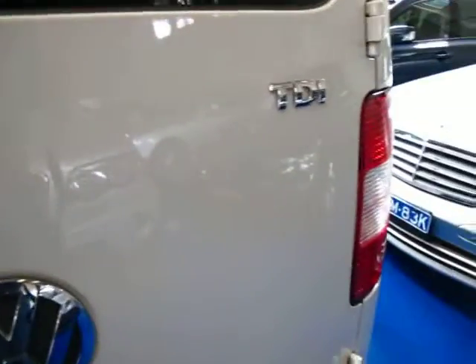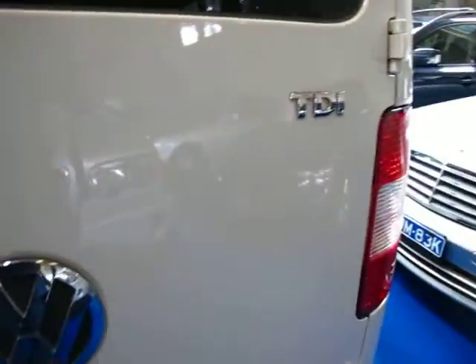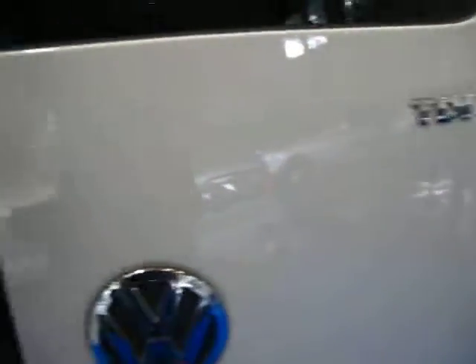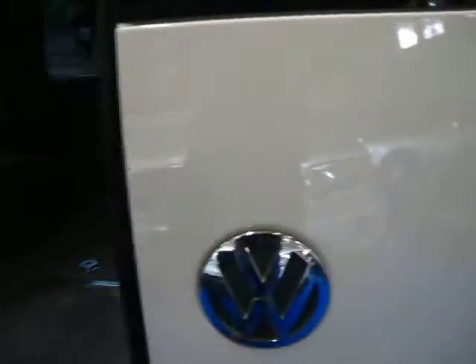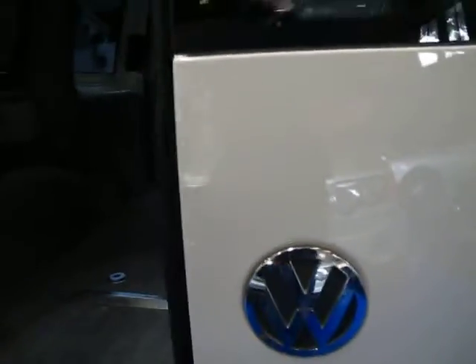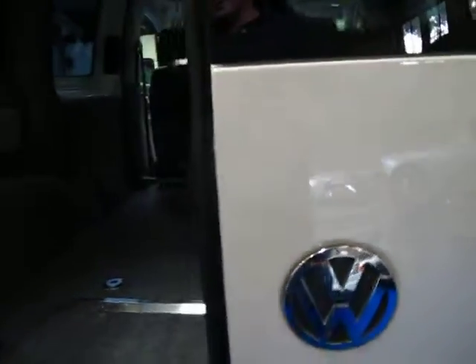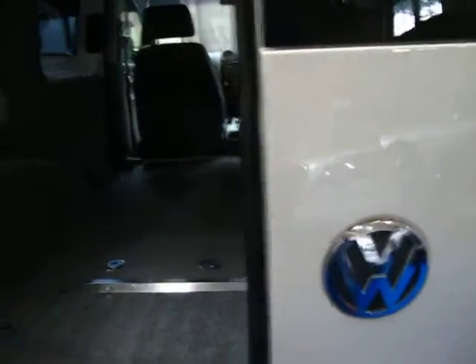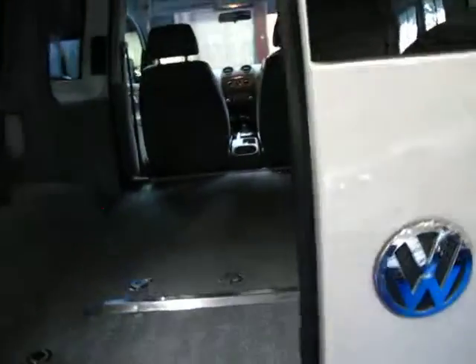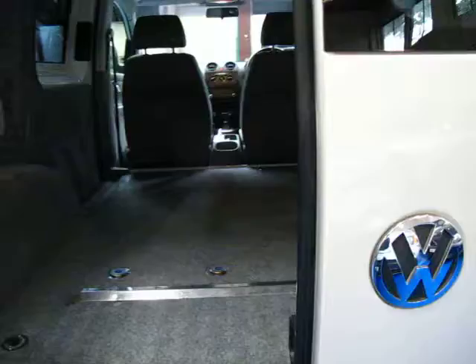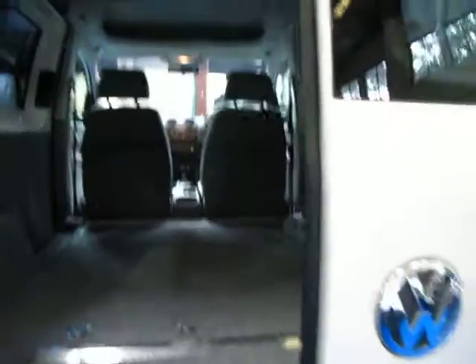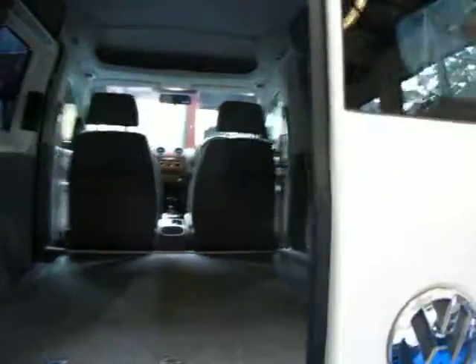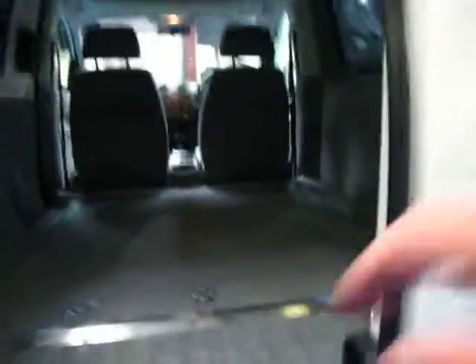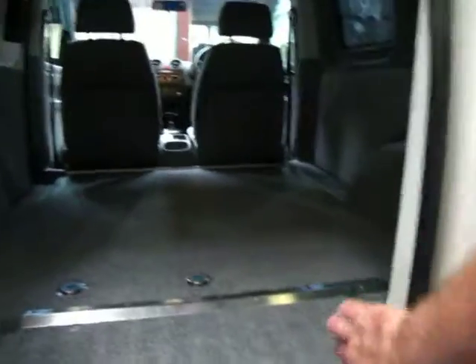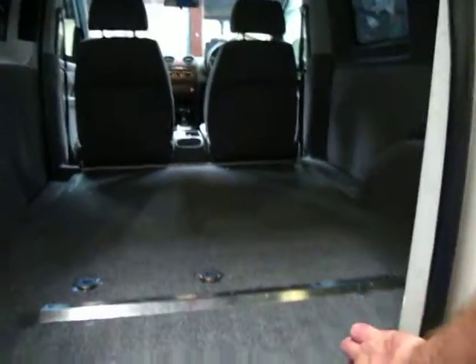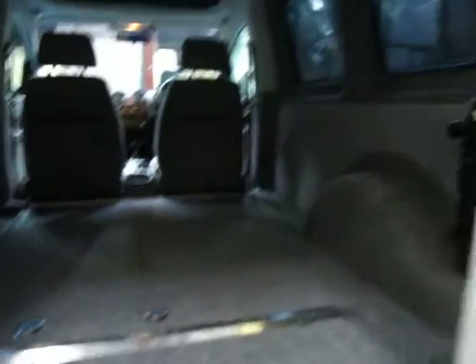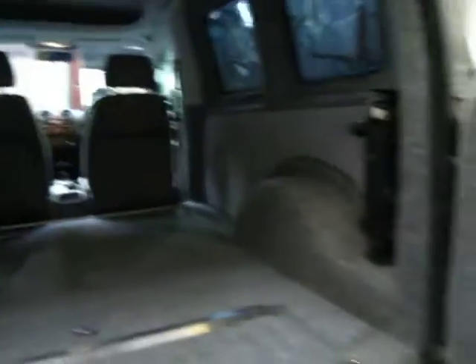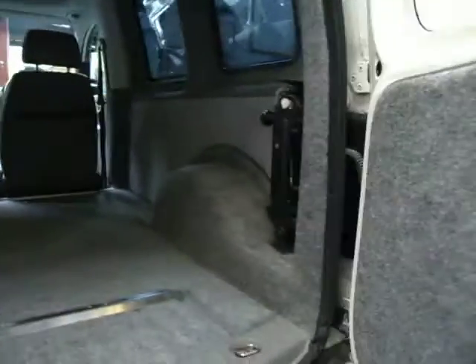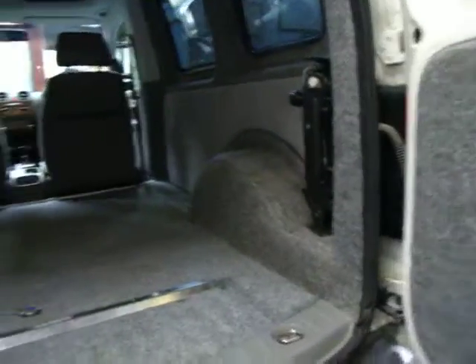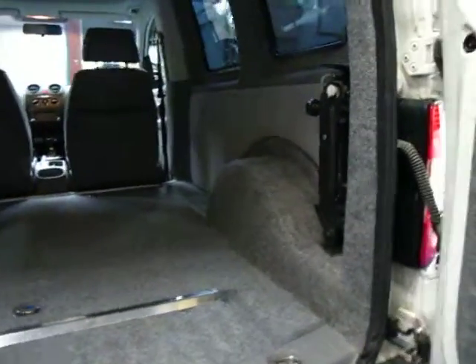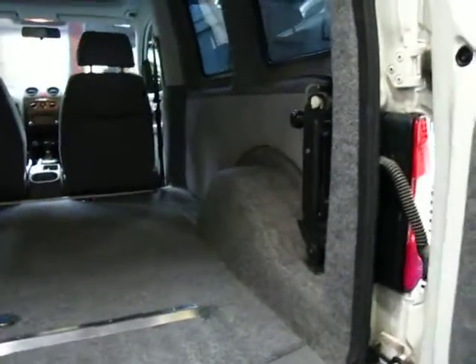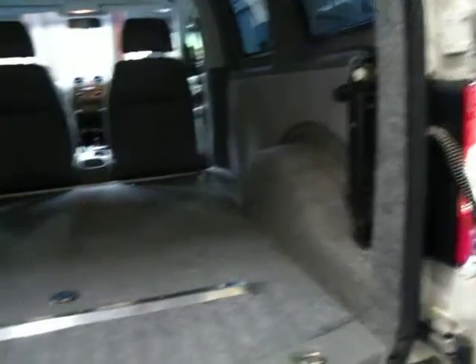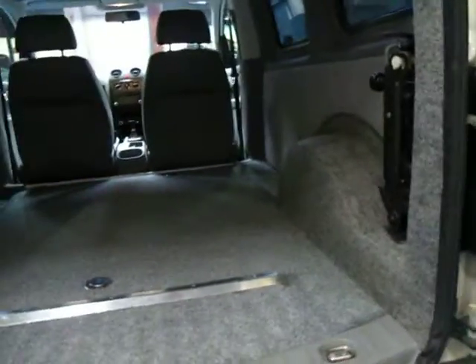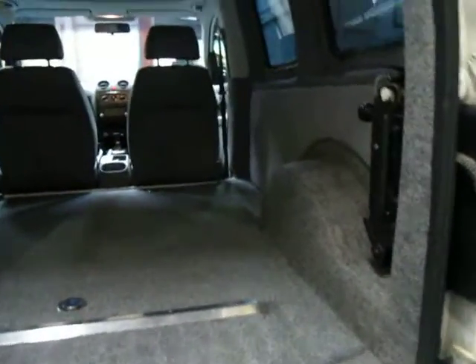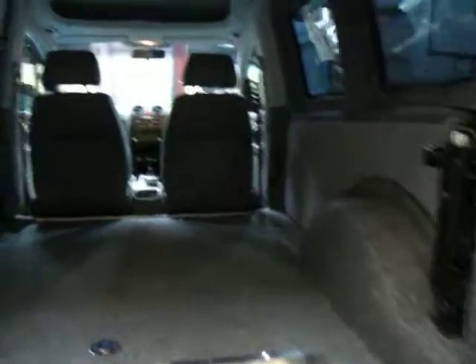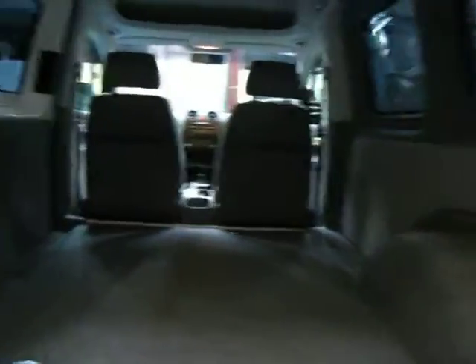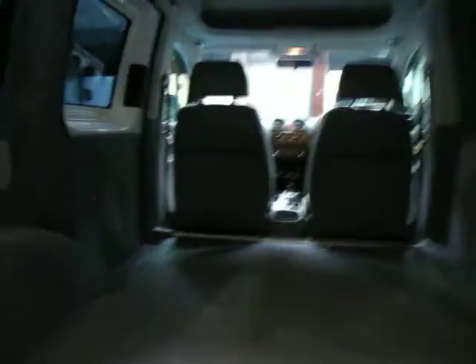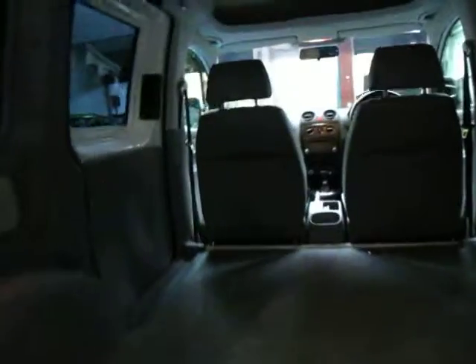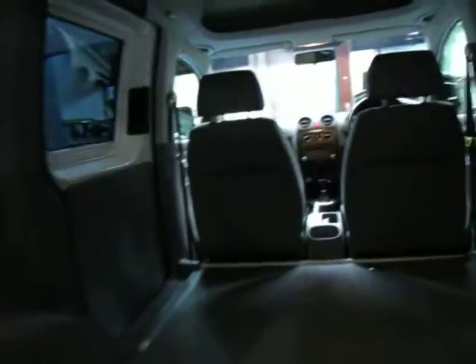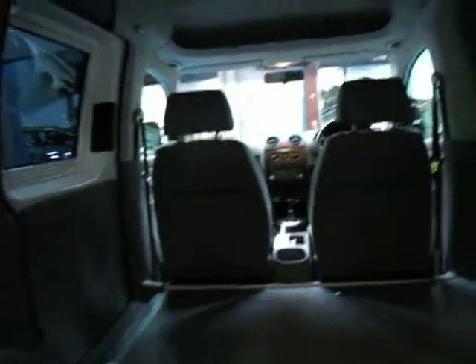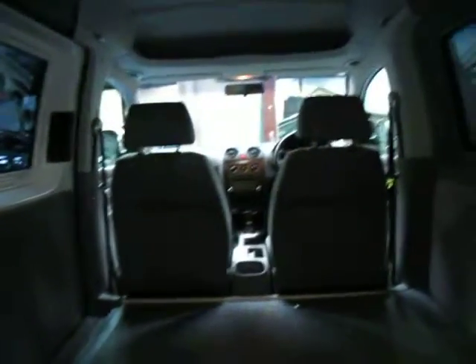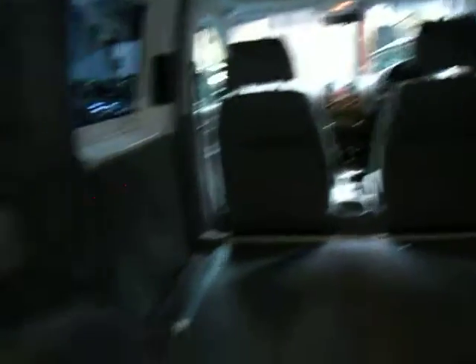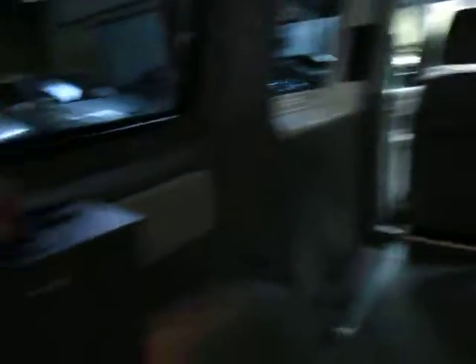They get very good fuel consumption, these, being a turbo diesel. You've got your jack and everything there as well, which is fantastic. Plenty of room.